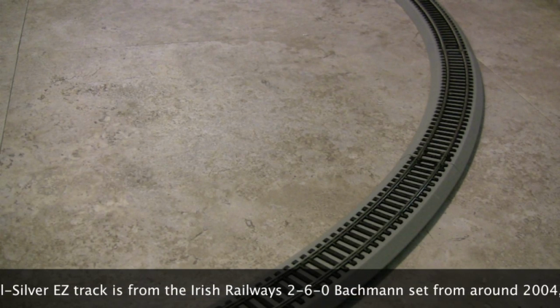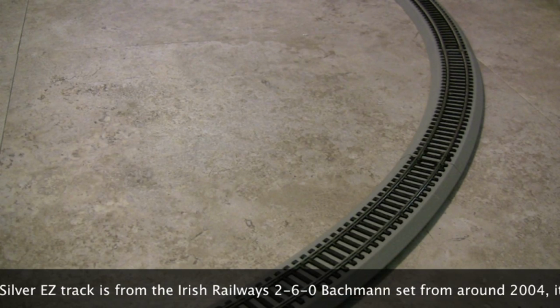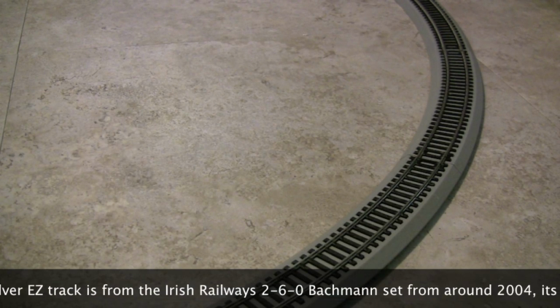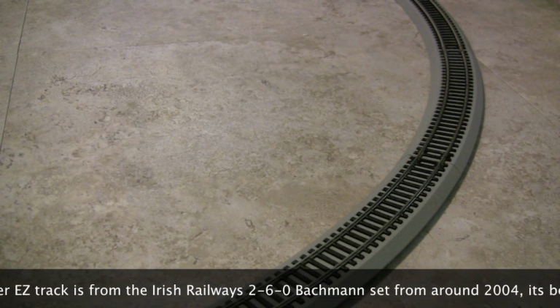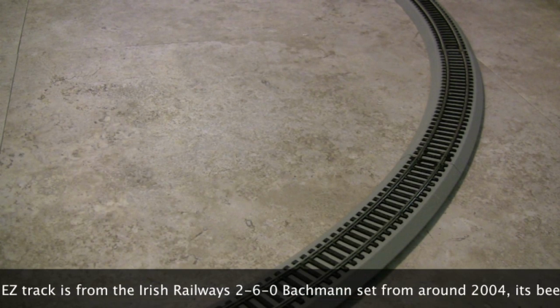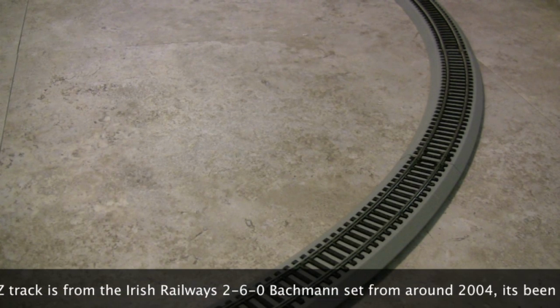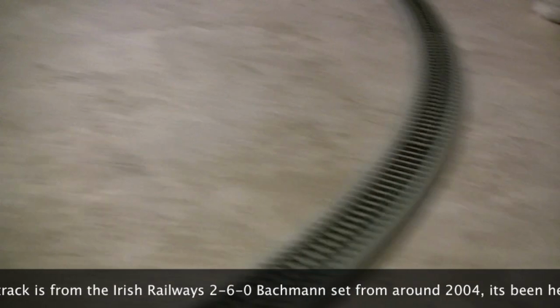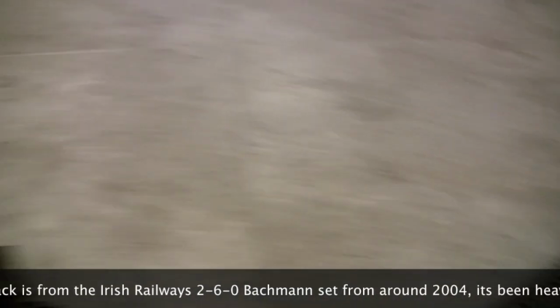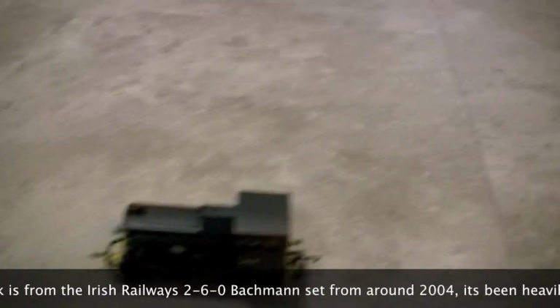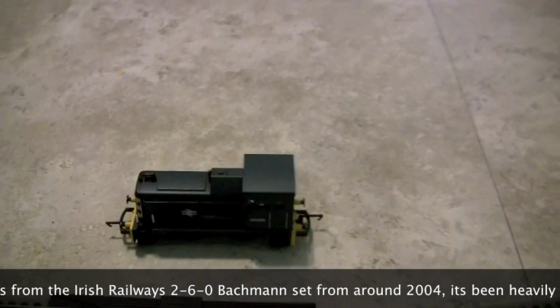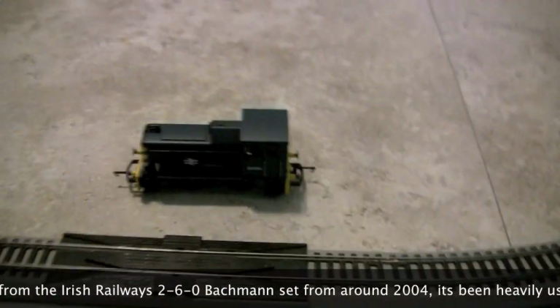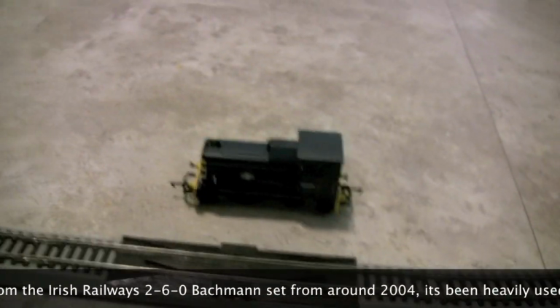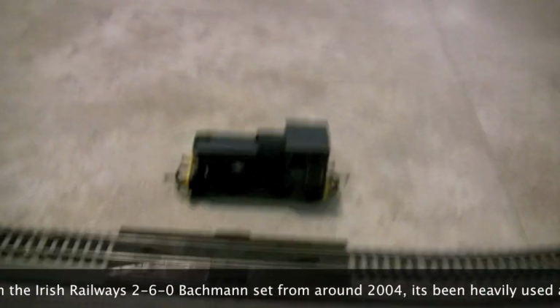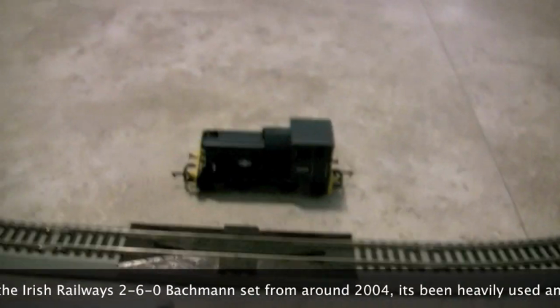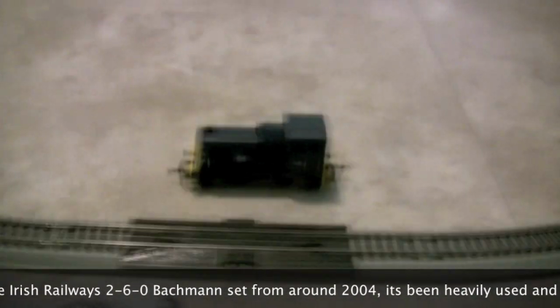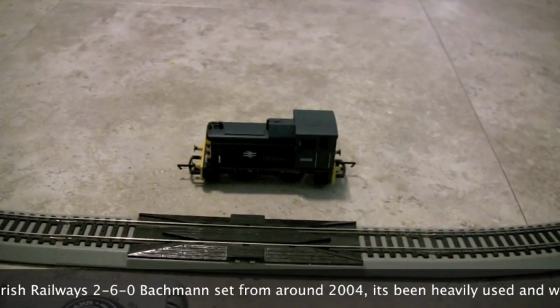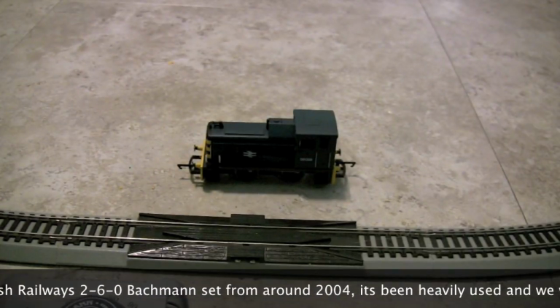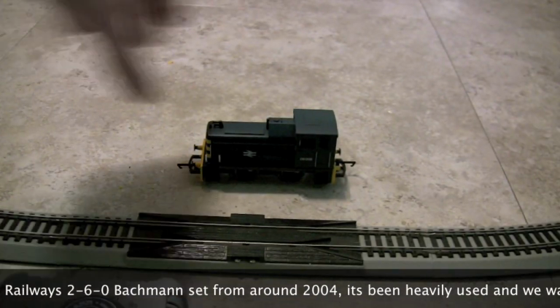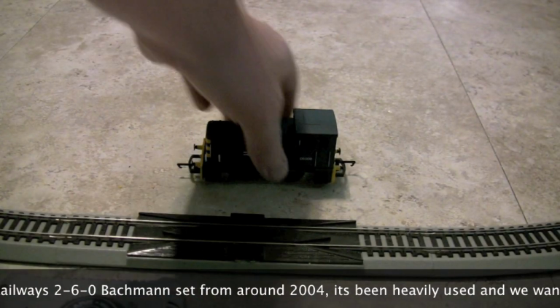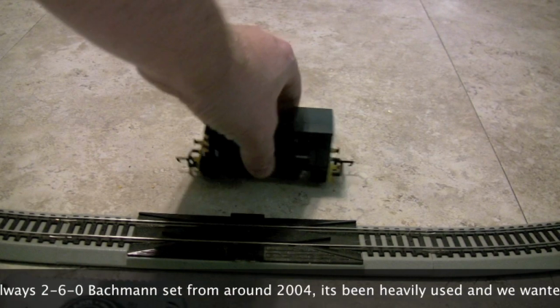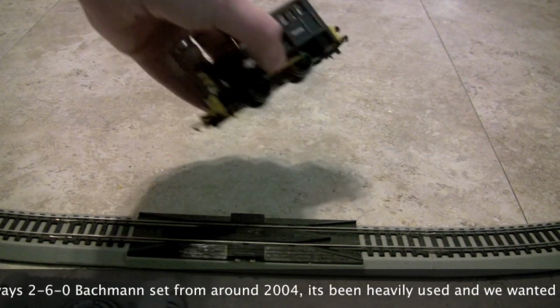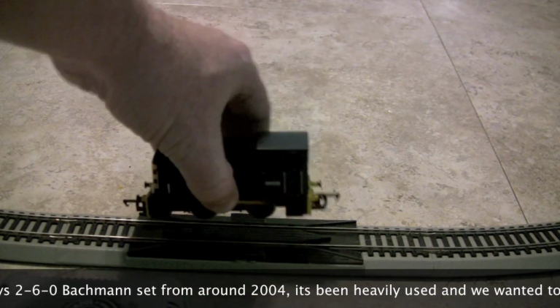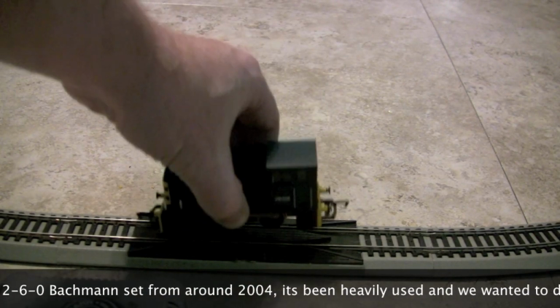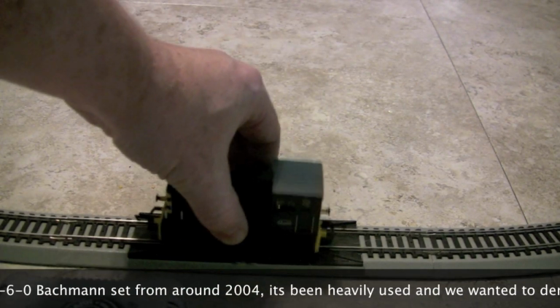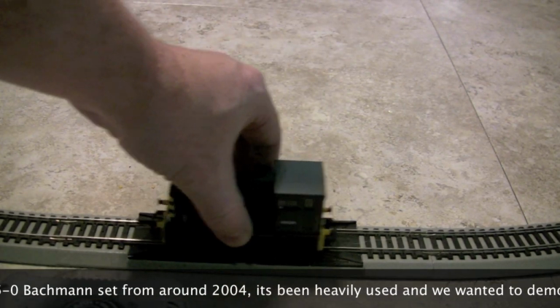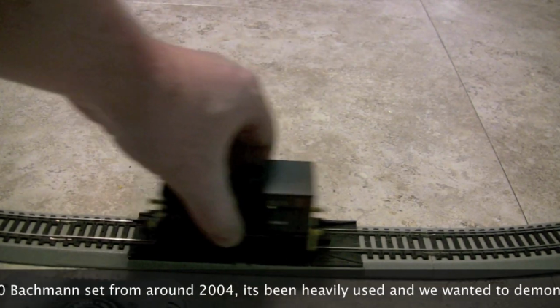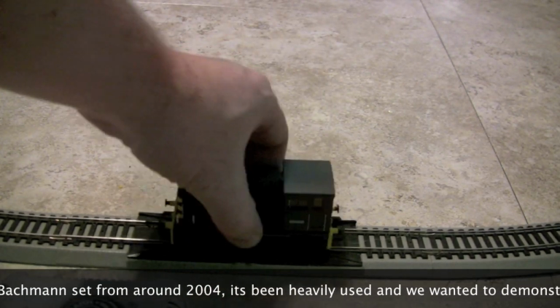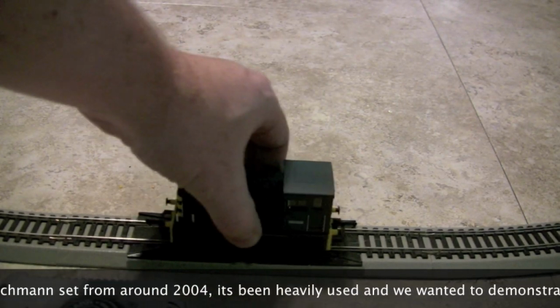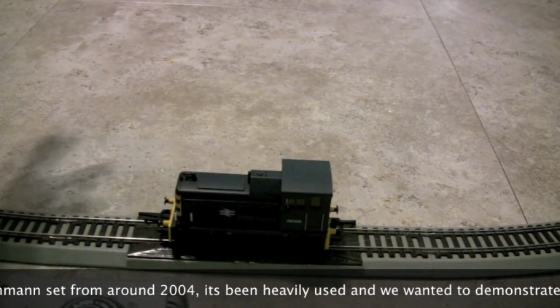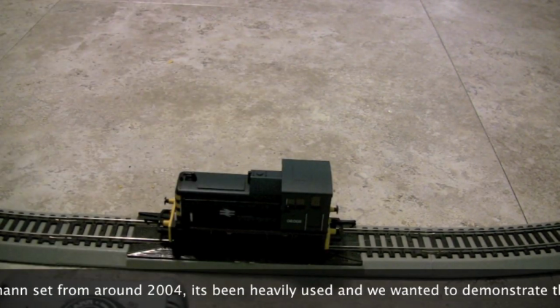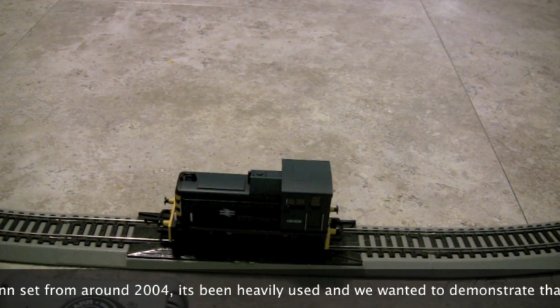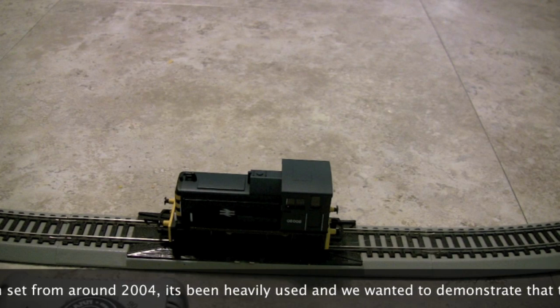To put the train on the track, there's this special piece of track called a re-railer. You simply take the train, put it on the rails, move it back and forth a little bit, and it's on there.